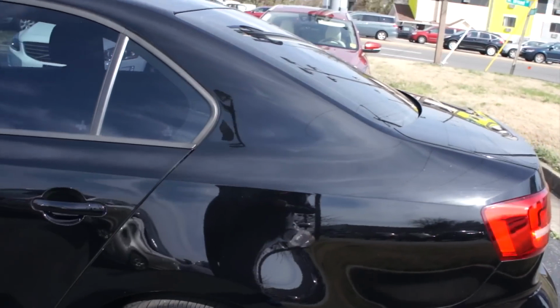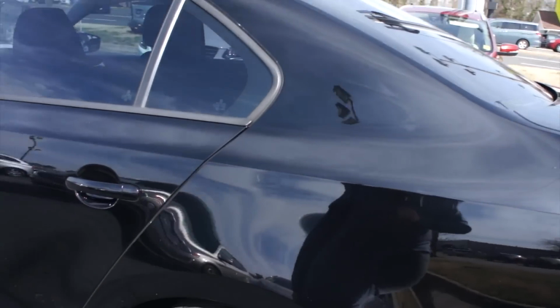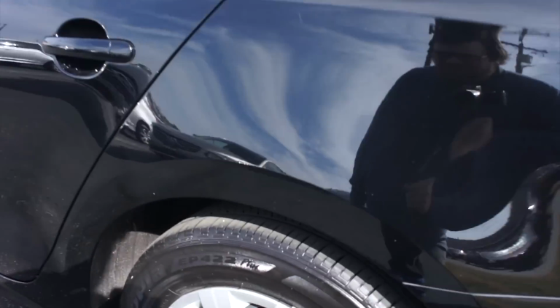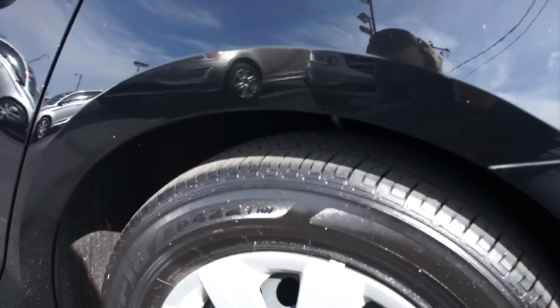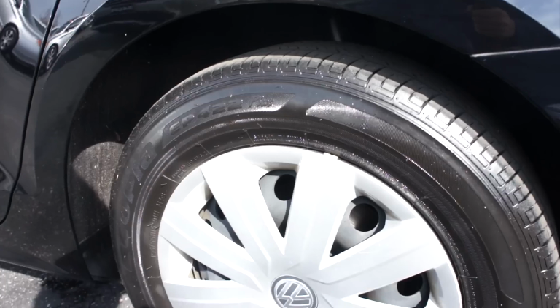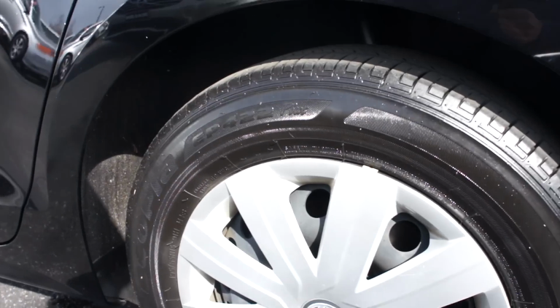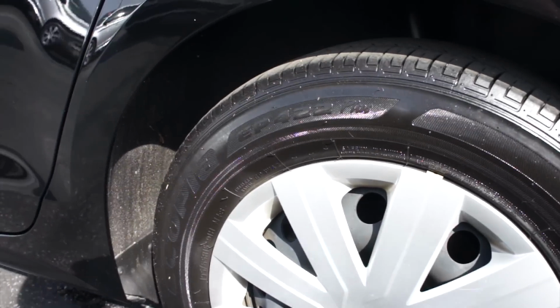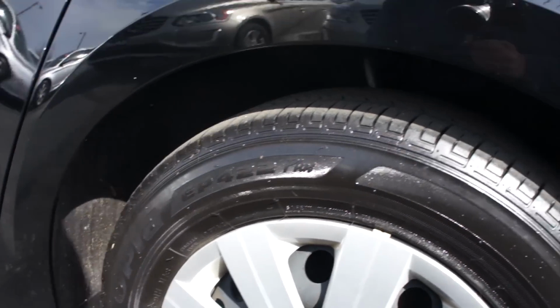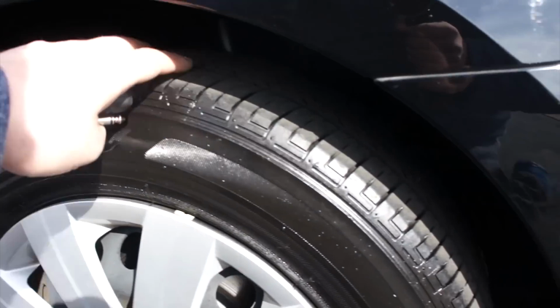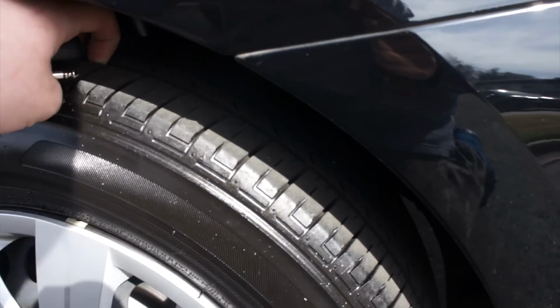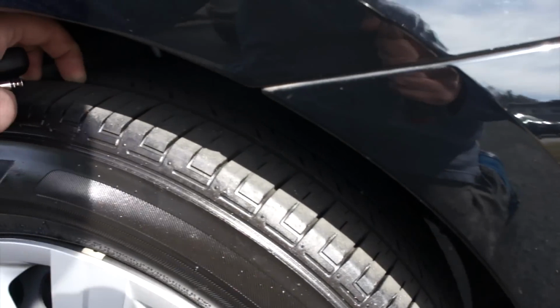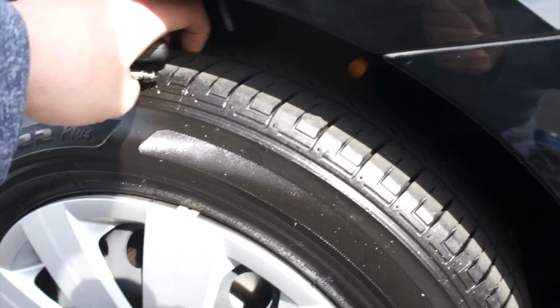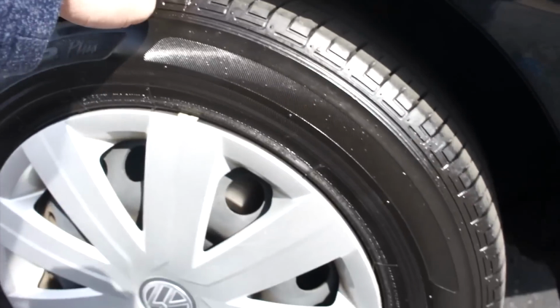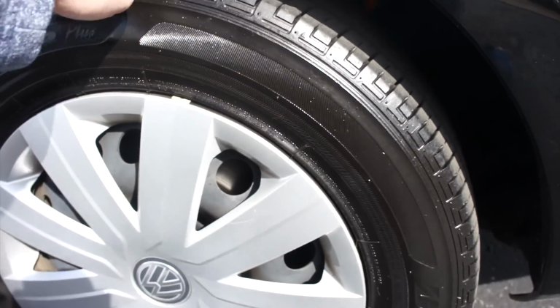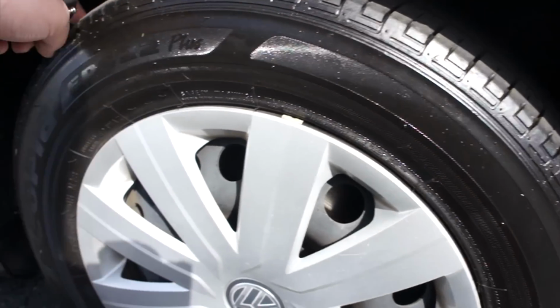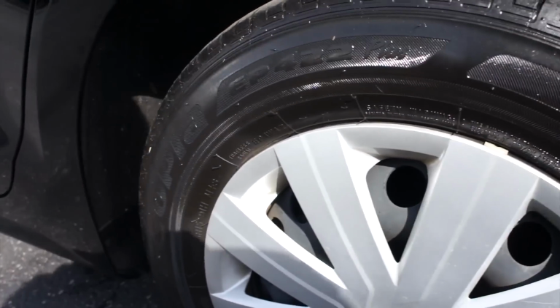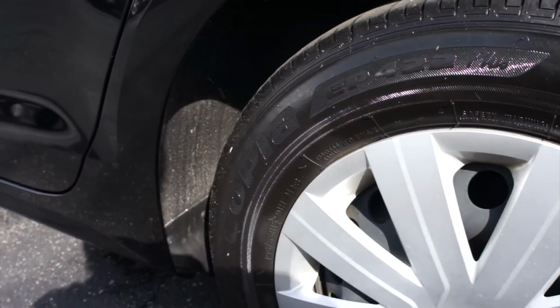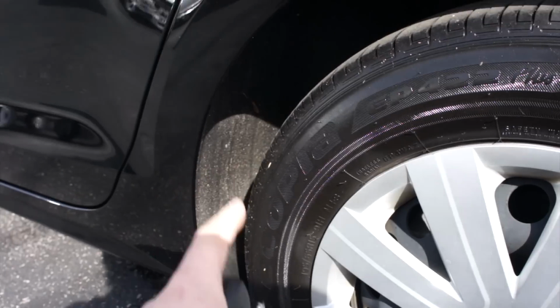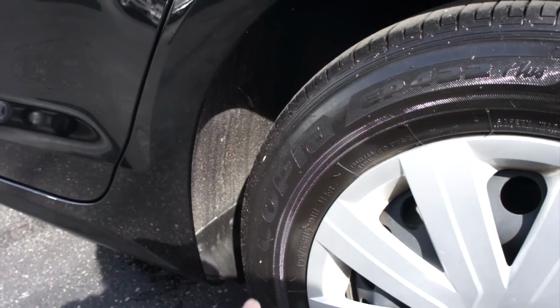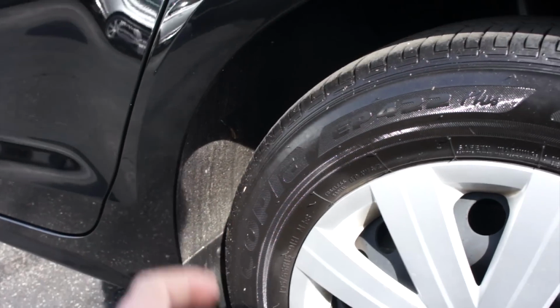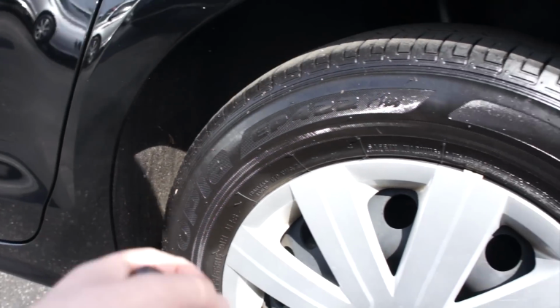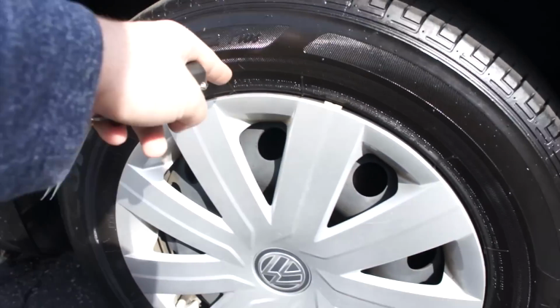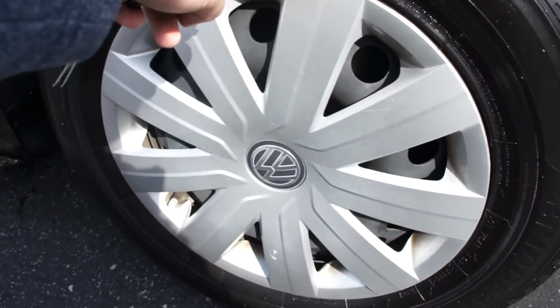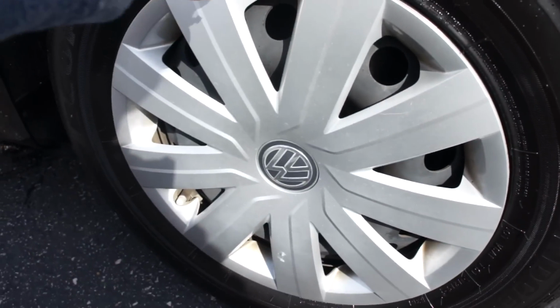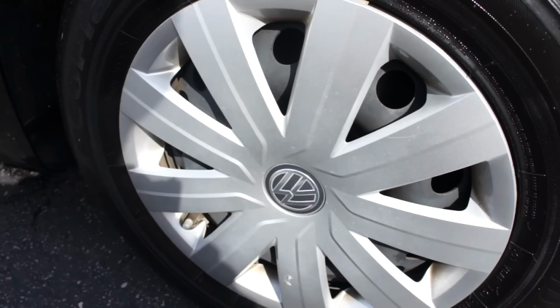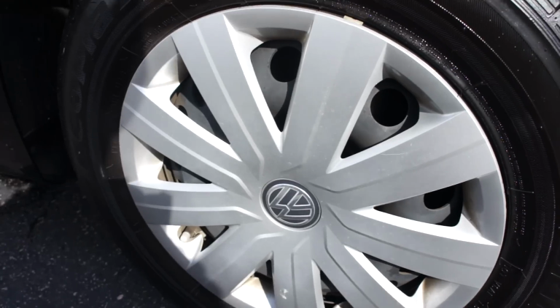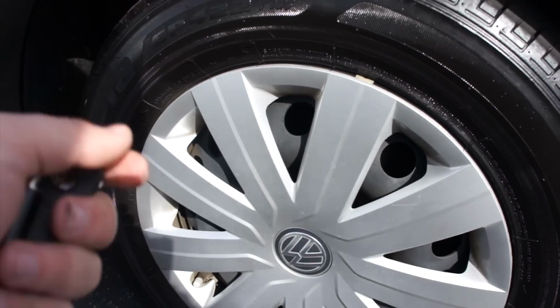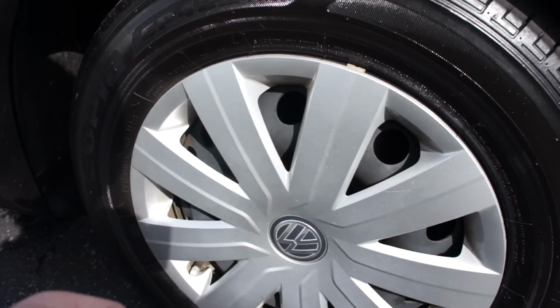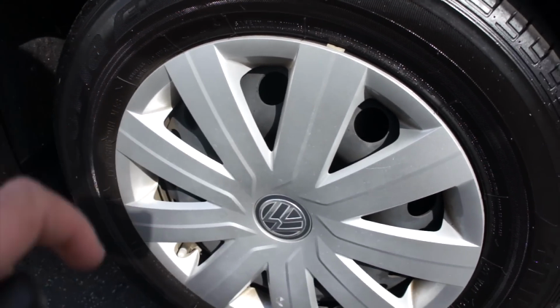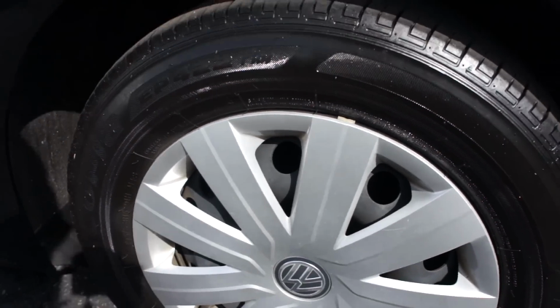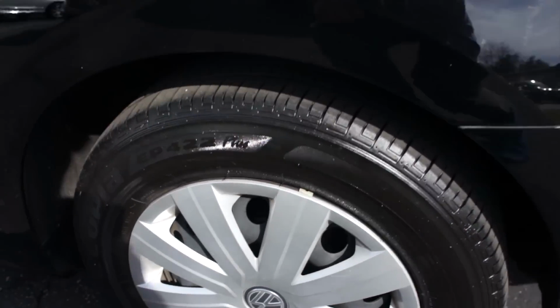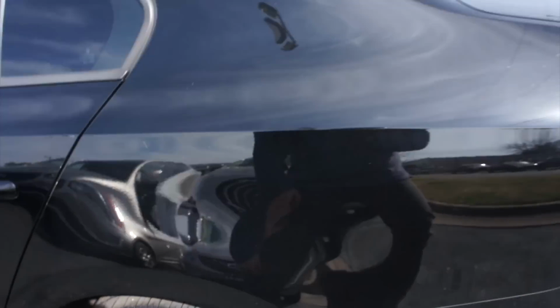Down below, this one is riding on Bridgestone Ecopia tires which are in great shape. They are 195/65 R15s, so you do have 15-inch steel wheels on this one with your wheel covers.